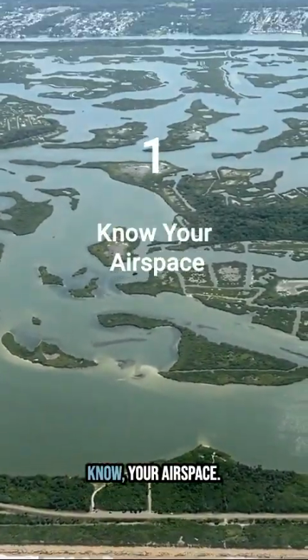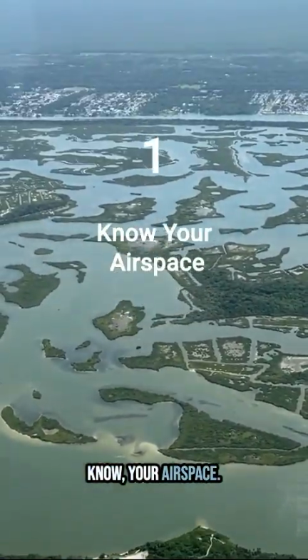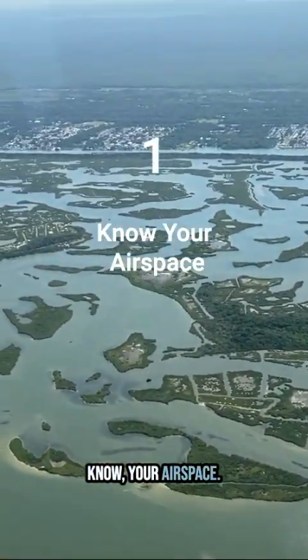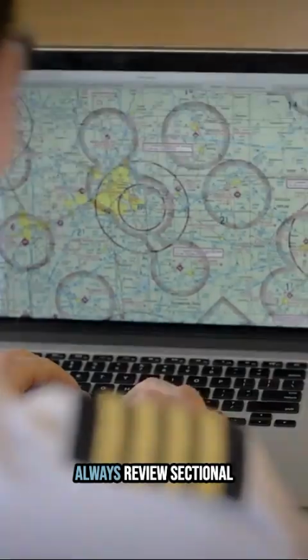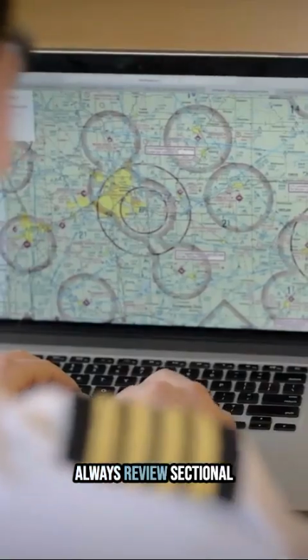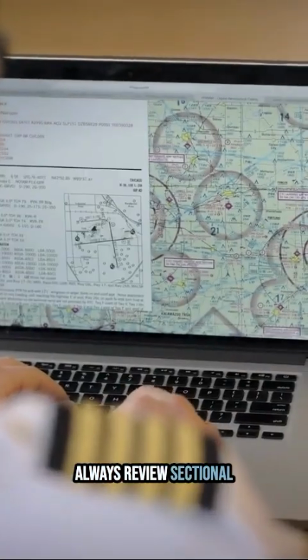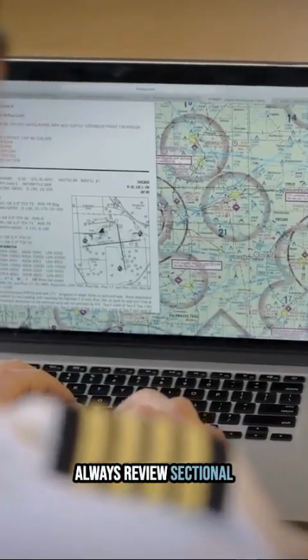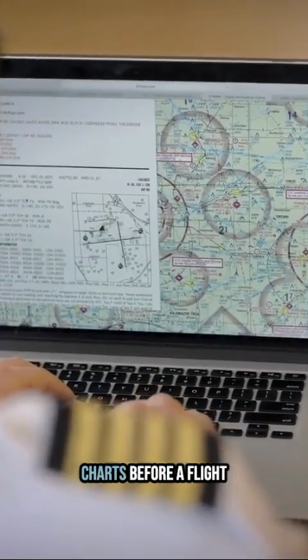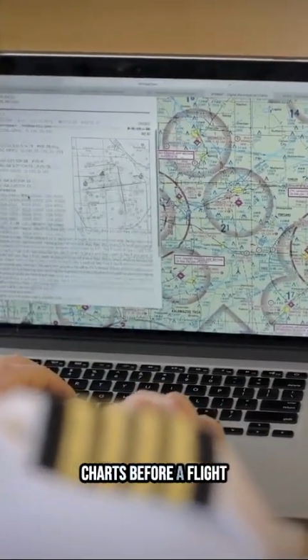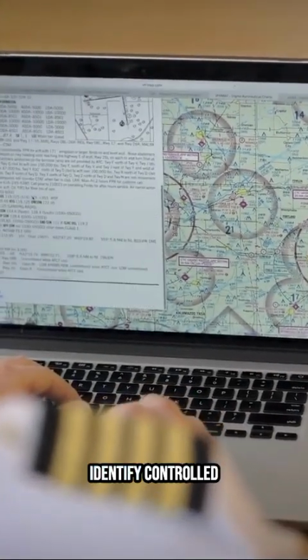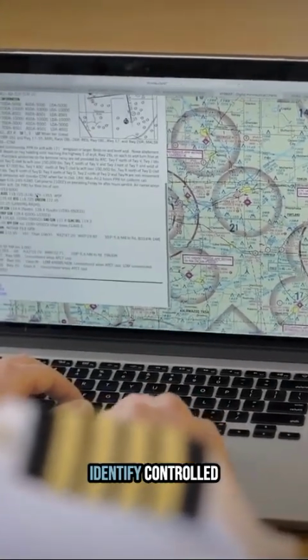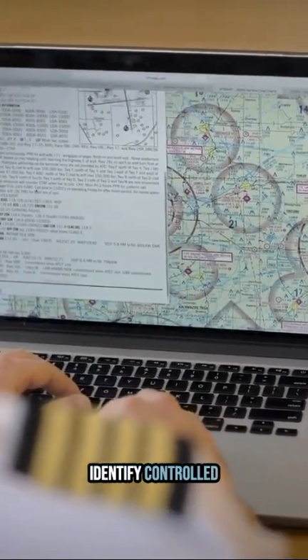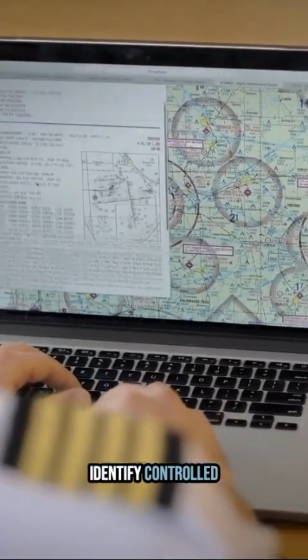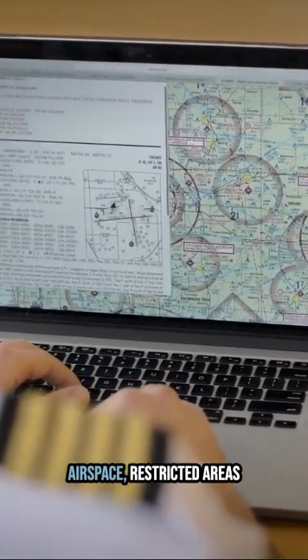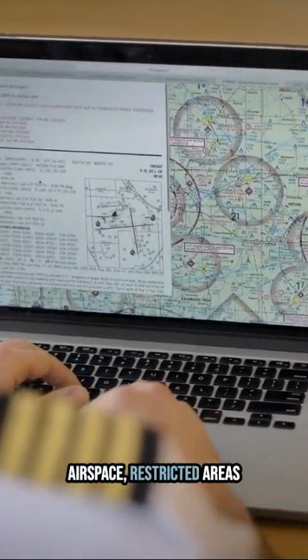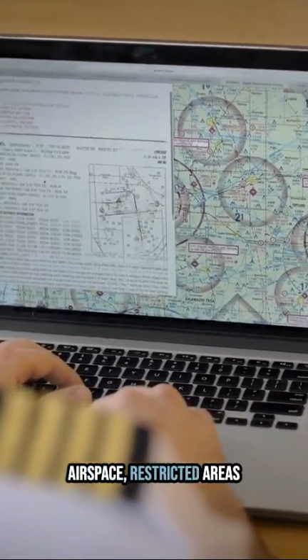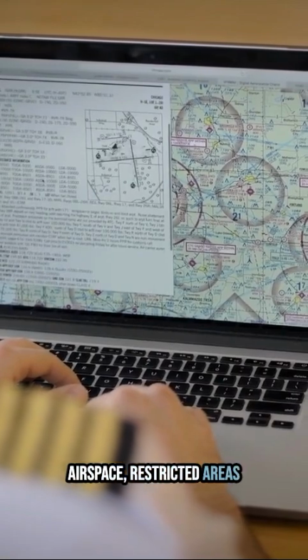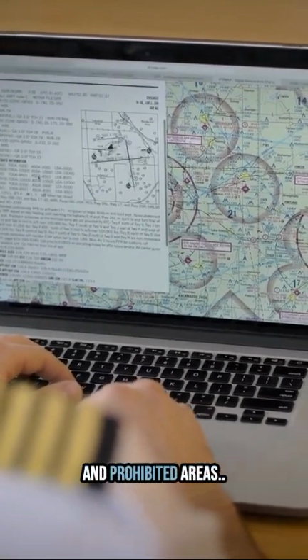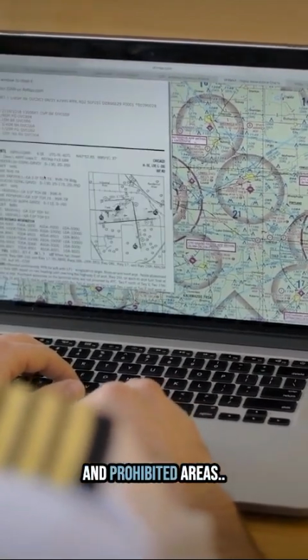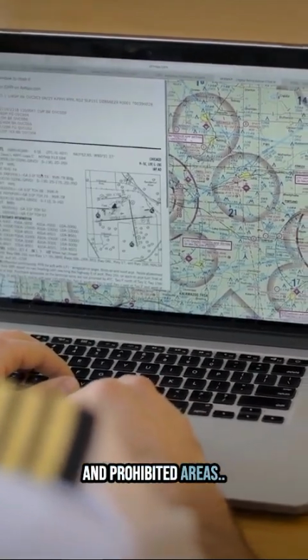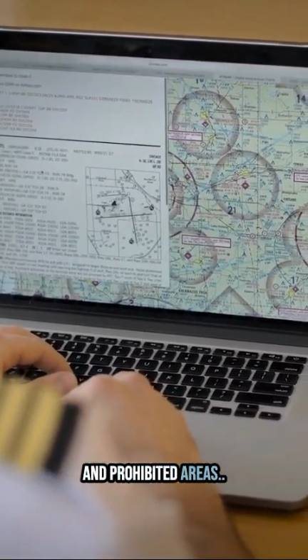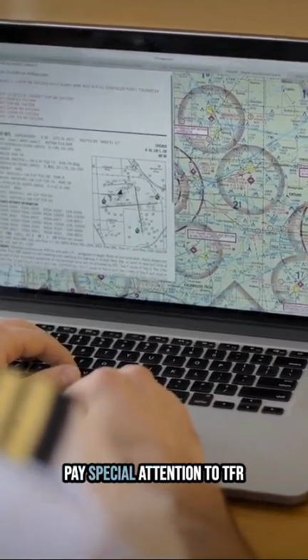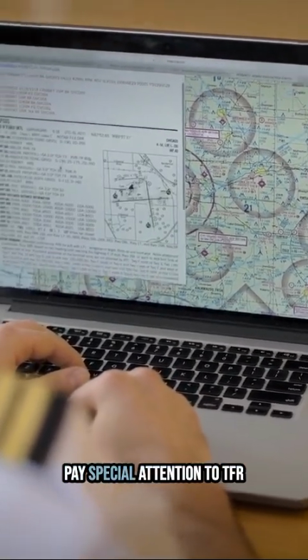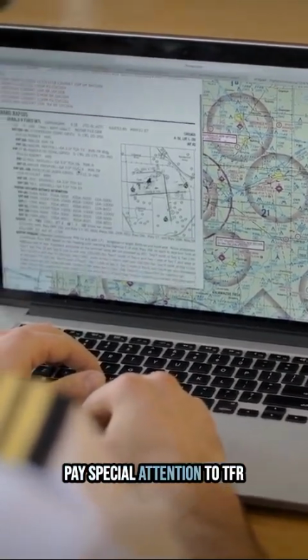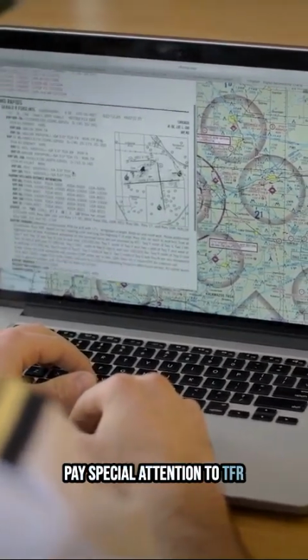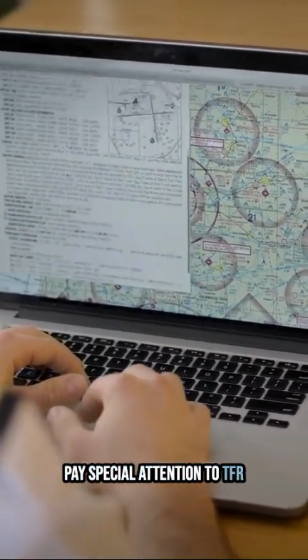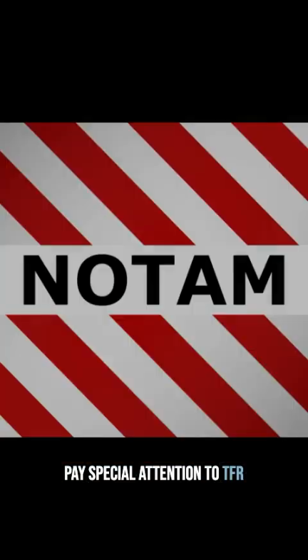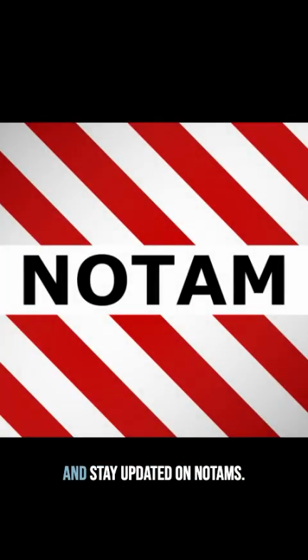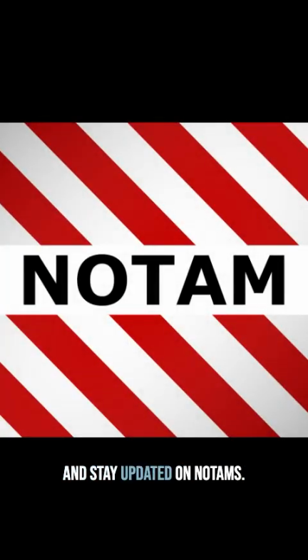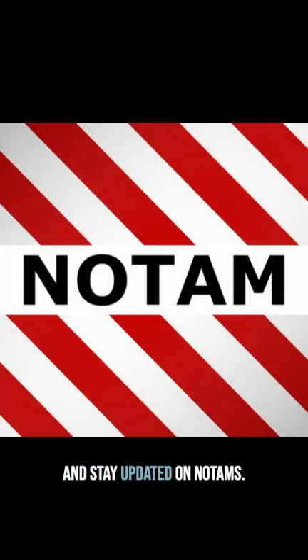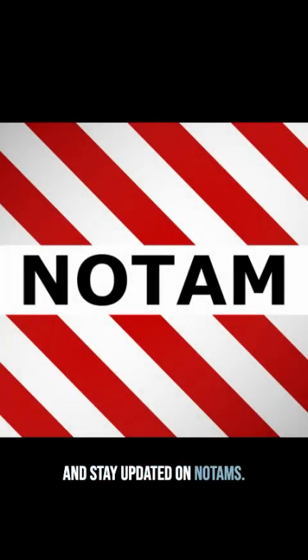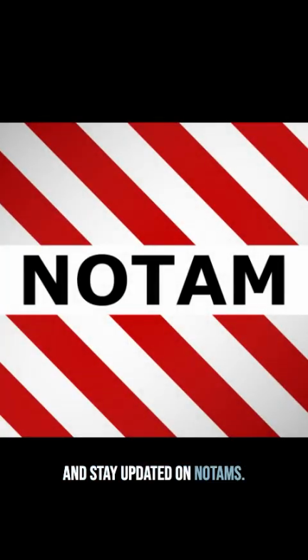Know your airspace. Always review sectional charts before flight. Identify controlled airspace, restricted areas, and prohibited areas. Pay special attention to TFRs and stay updated on NOTAMs.